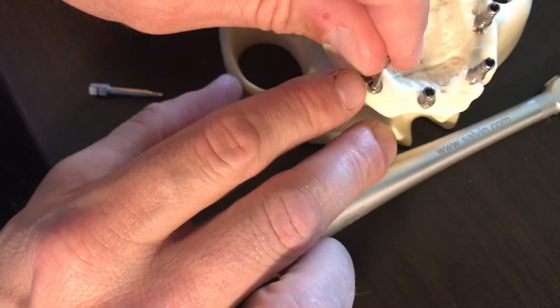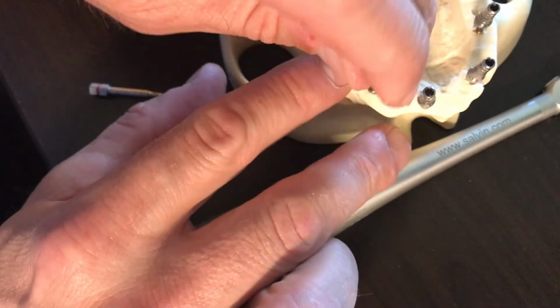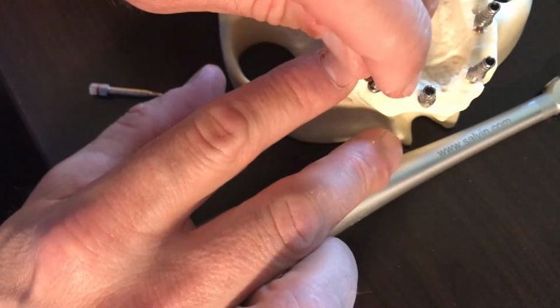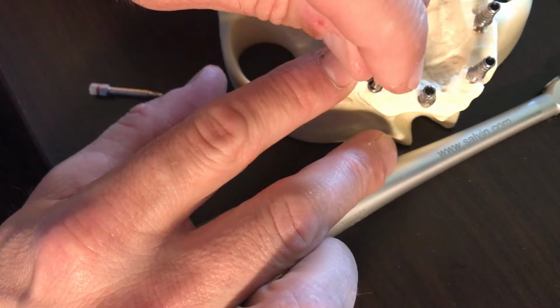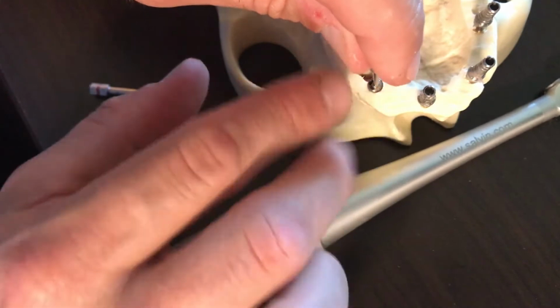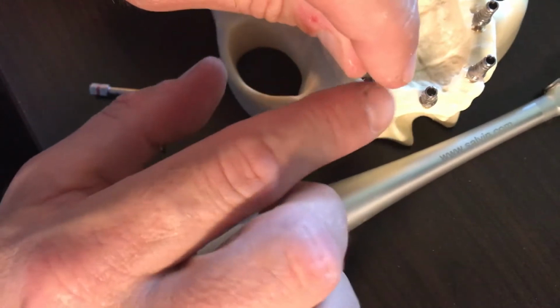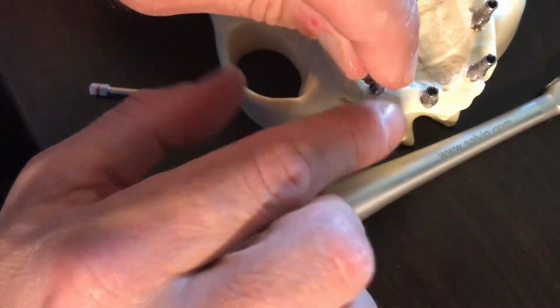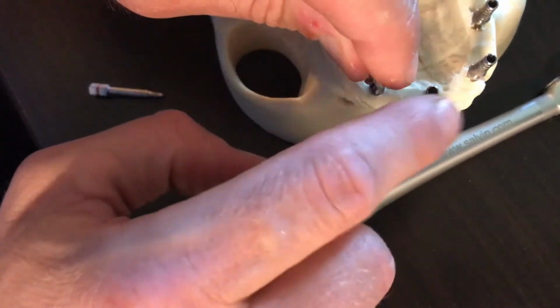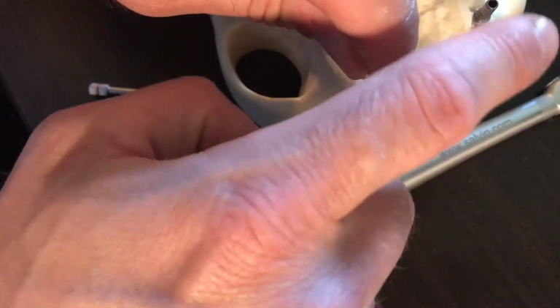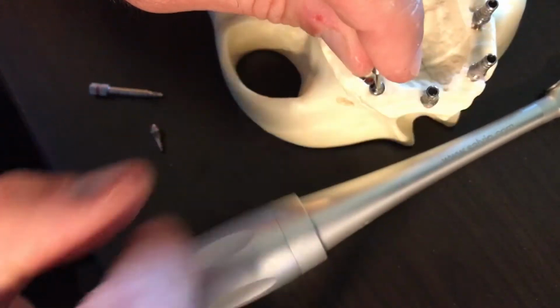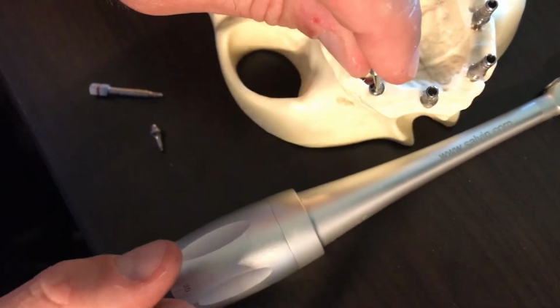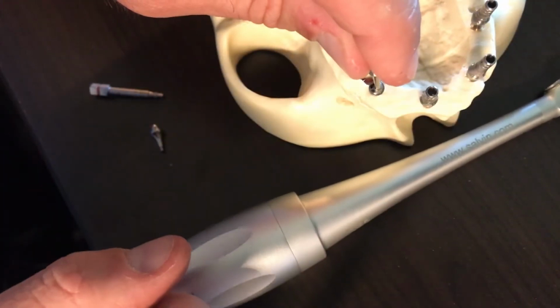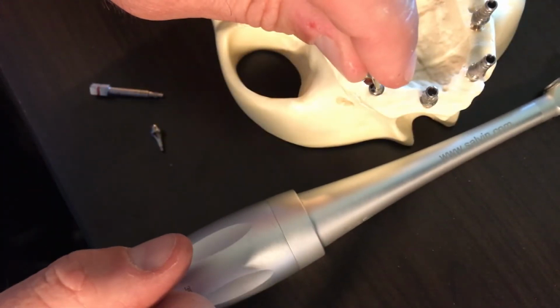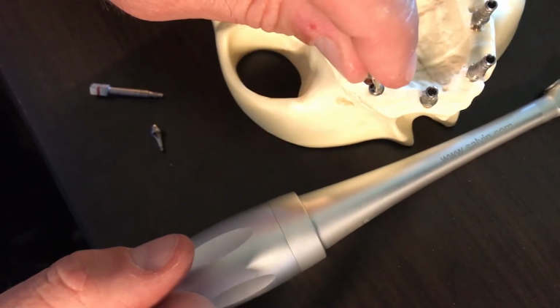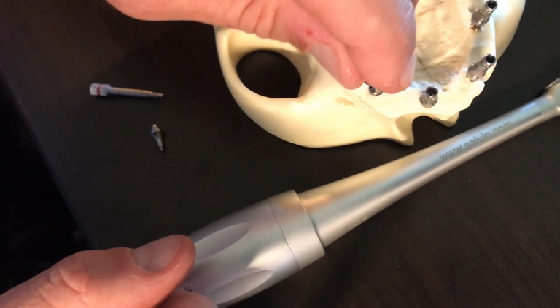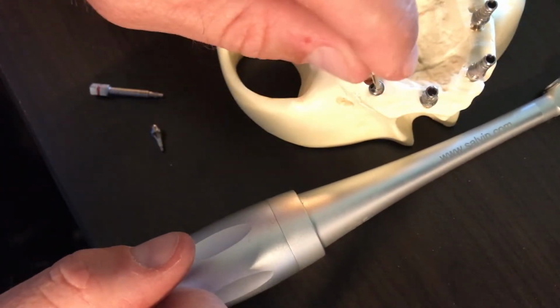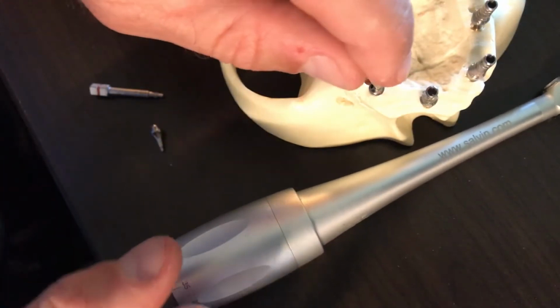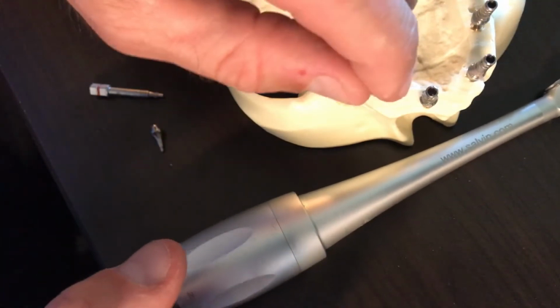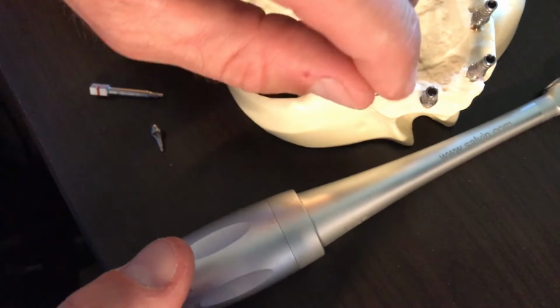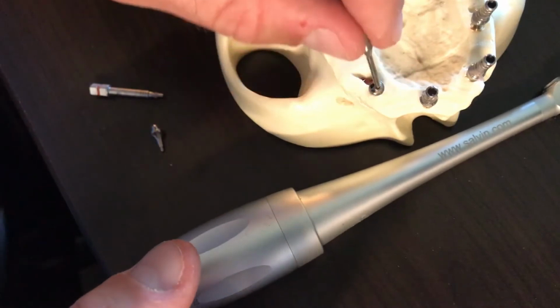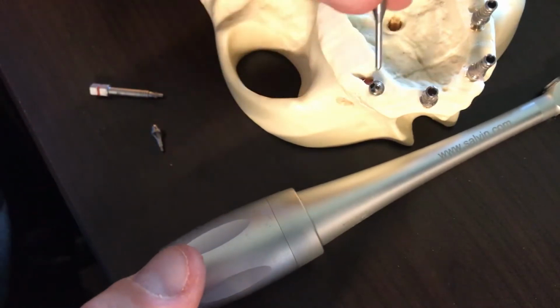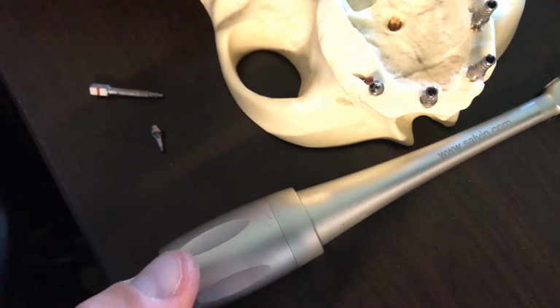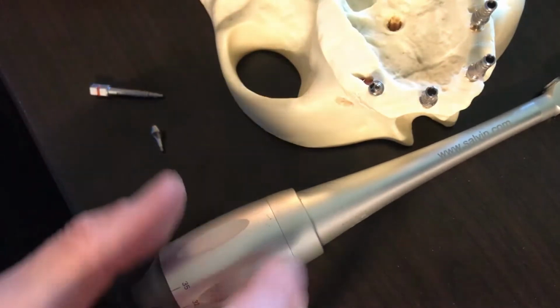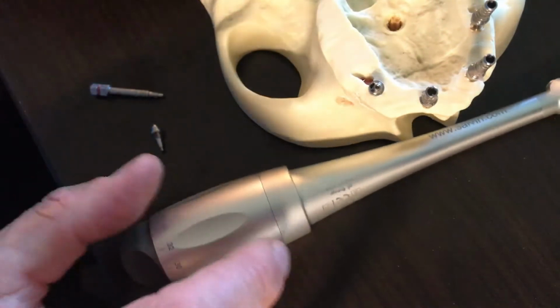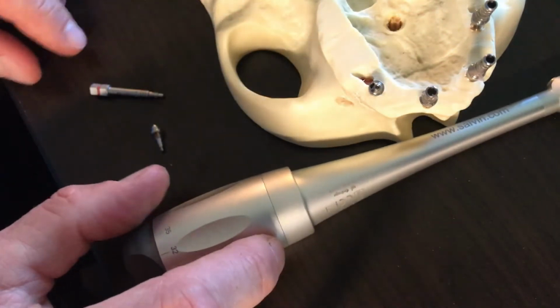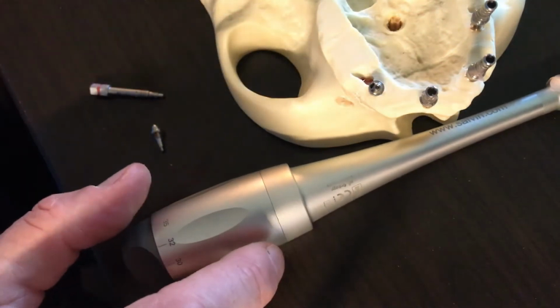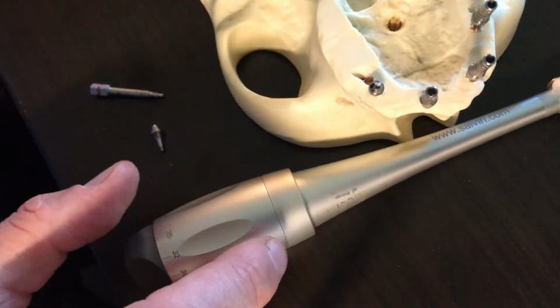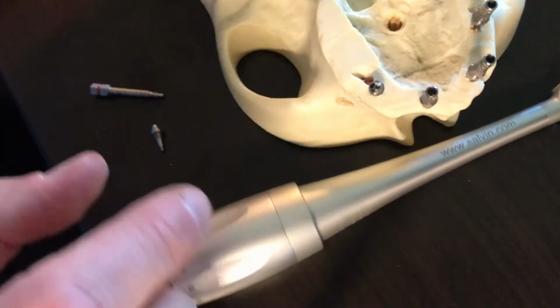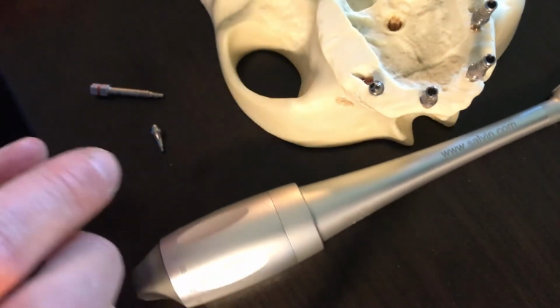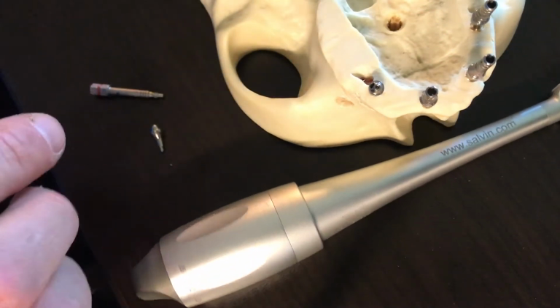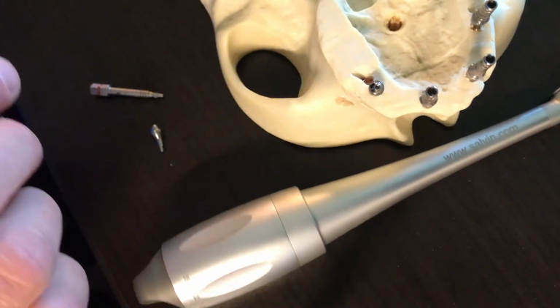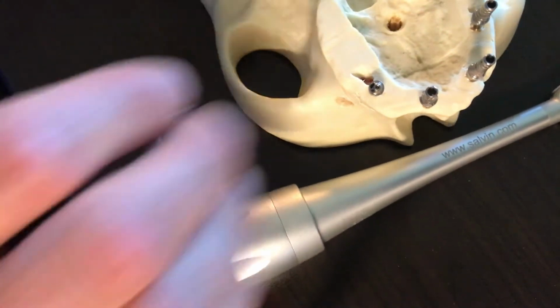In this case, it's a 30-degree abutment, and it helps me line it up parallel to the other pins. Now I'm going to switch over to a non-engaging abutment.